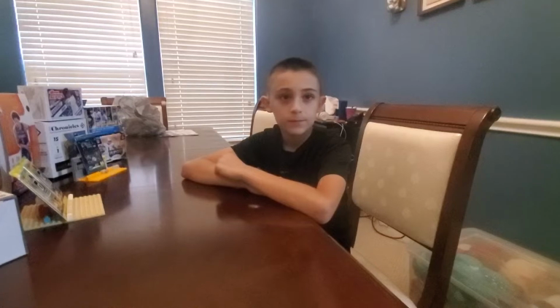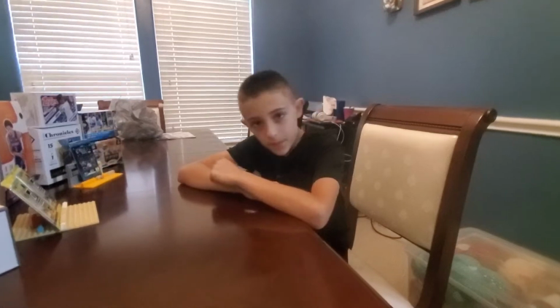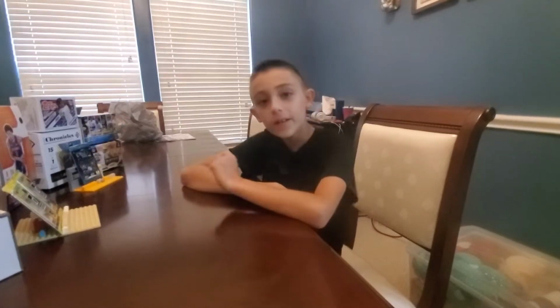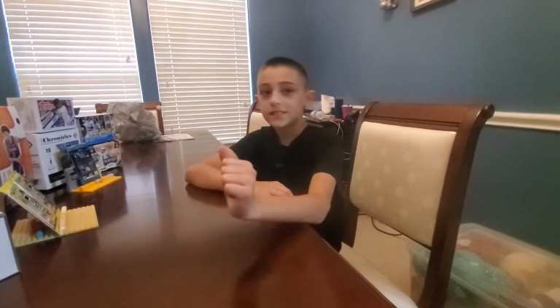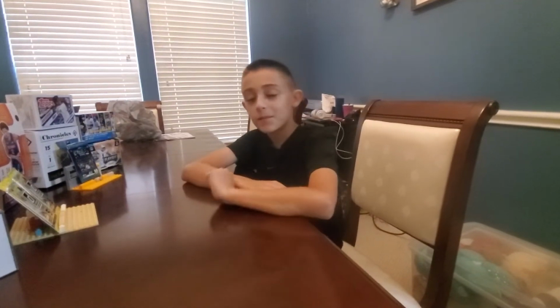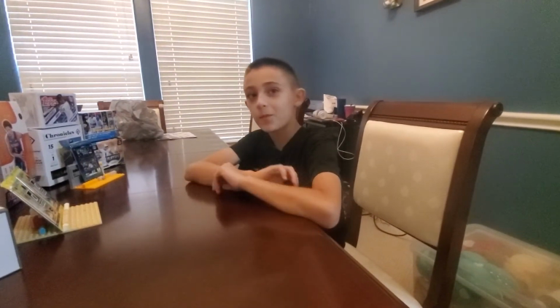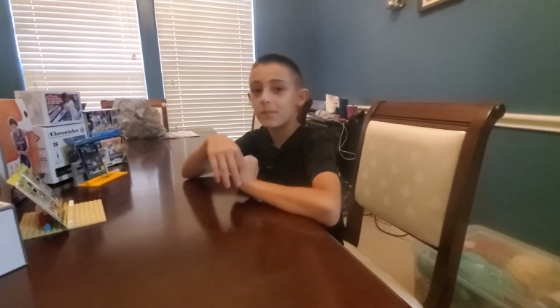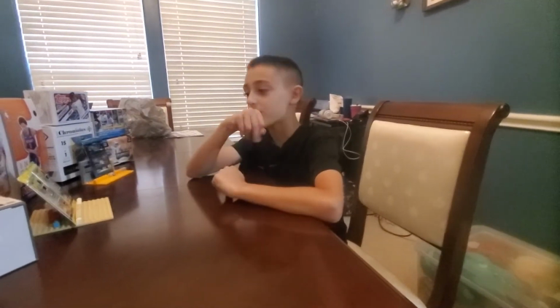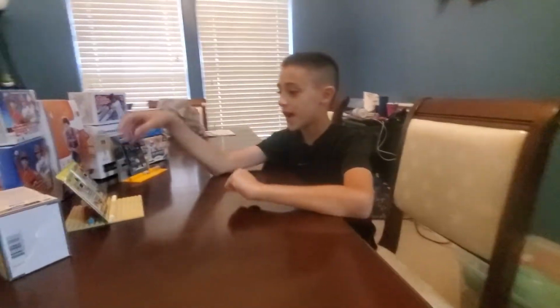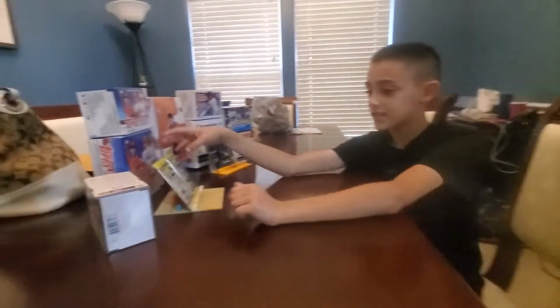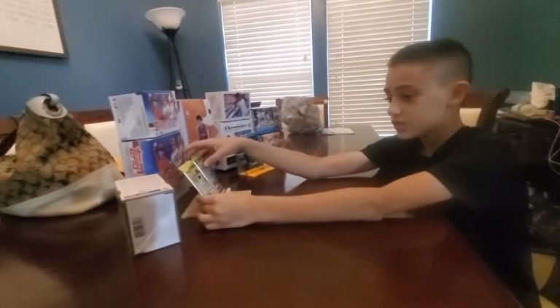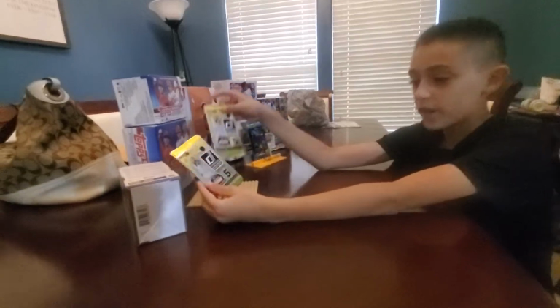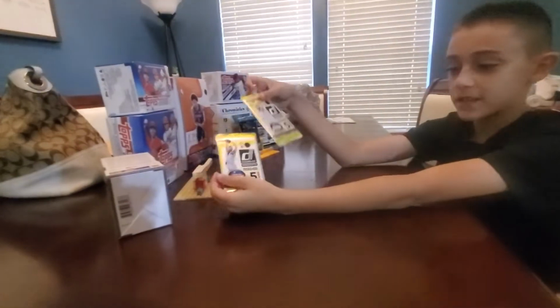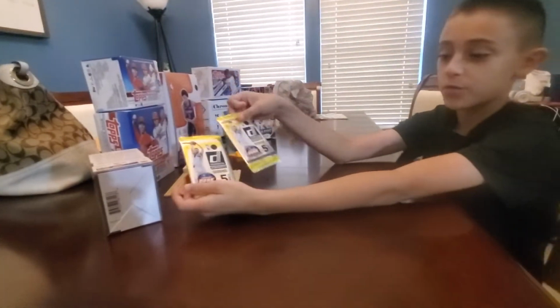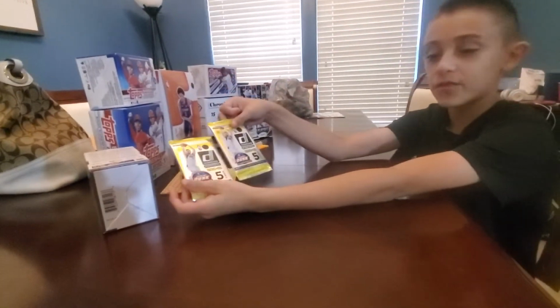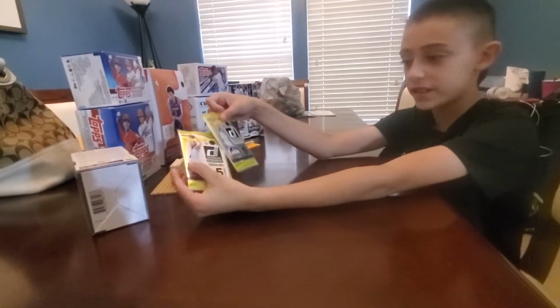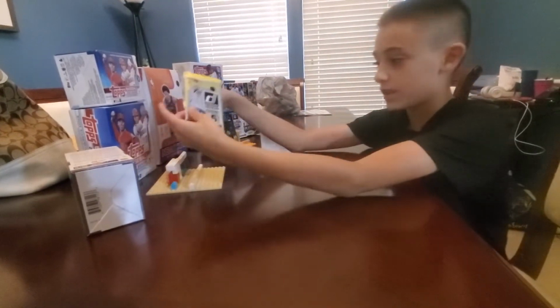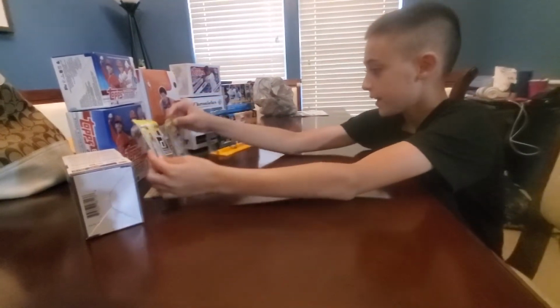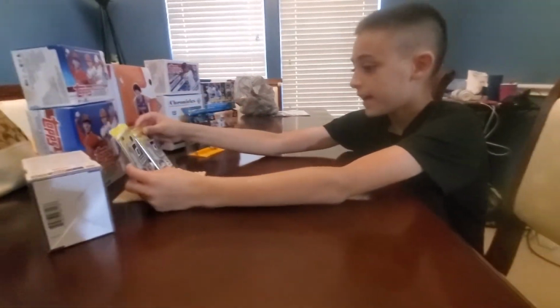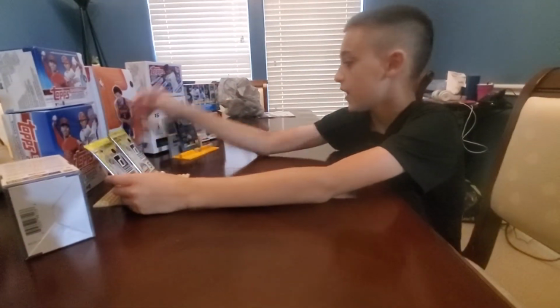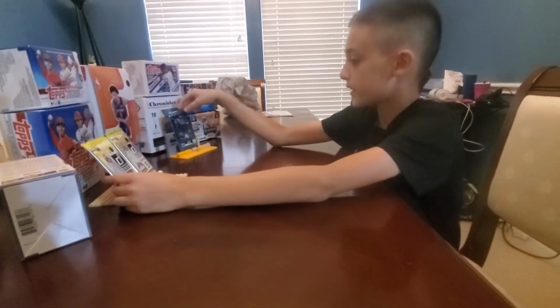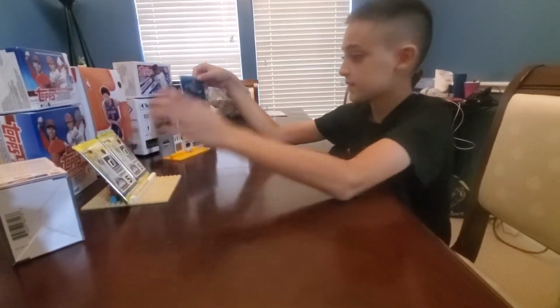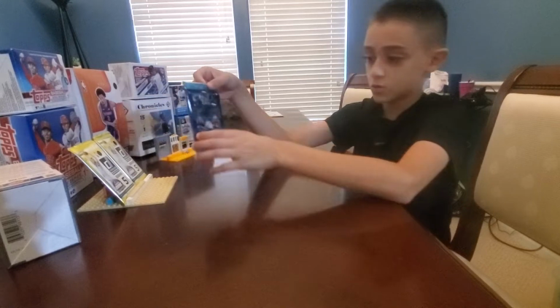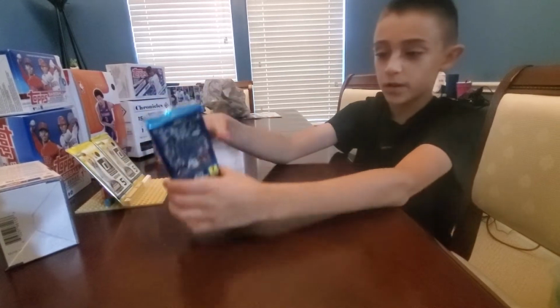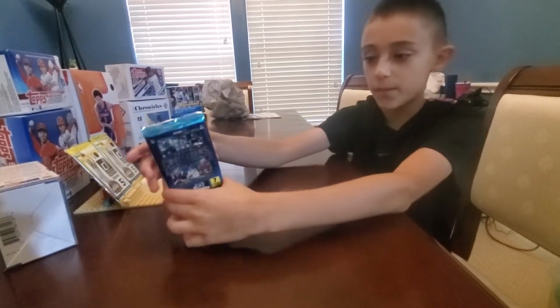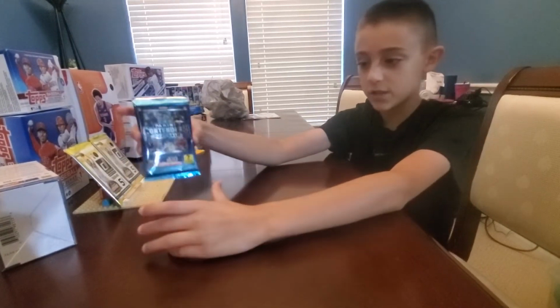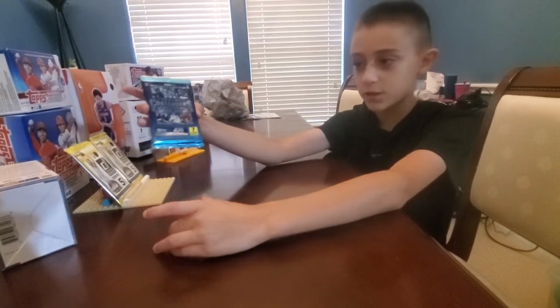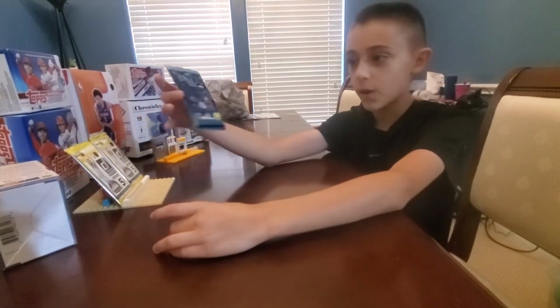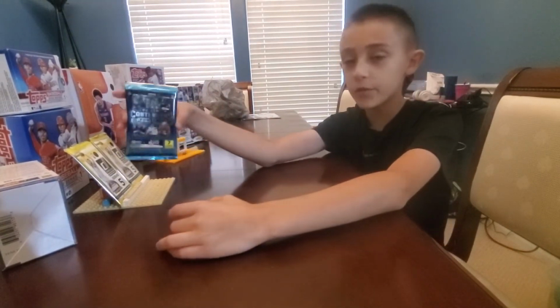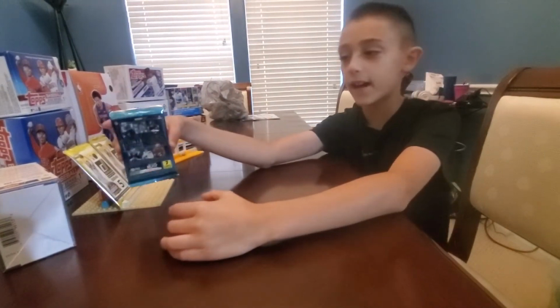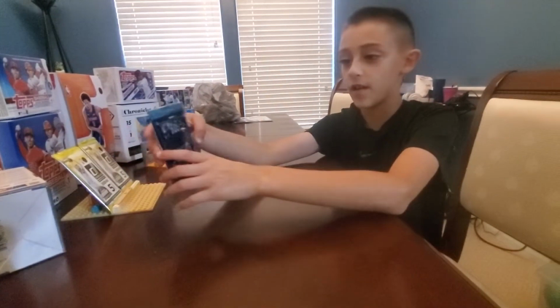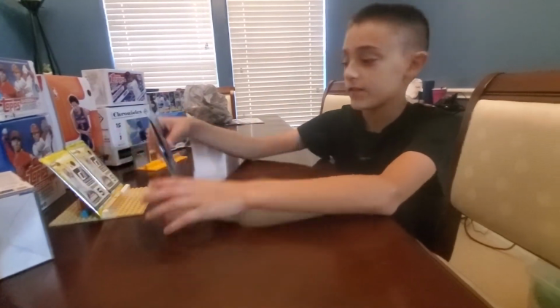Alright guys, today I'm going to be opening up three packs. Two Dominos Basketball with five cards each of them, and a Panini Contenders 2021 pack with seven cards, and hopefully we can get an autograph out of it.